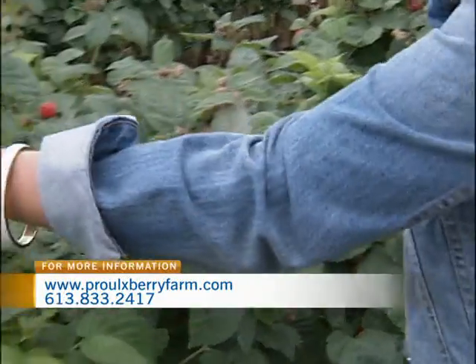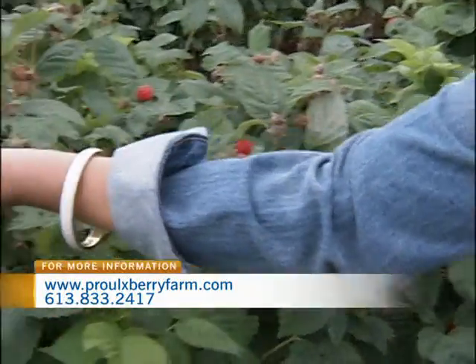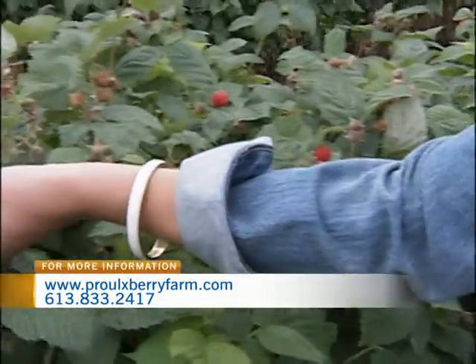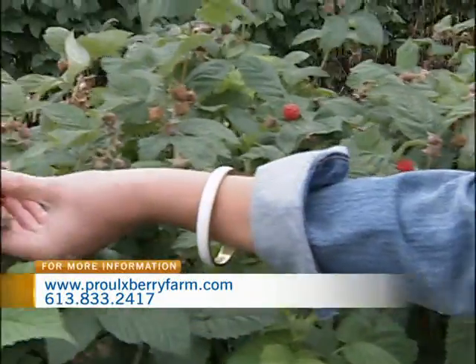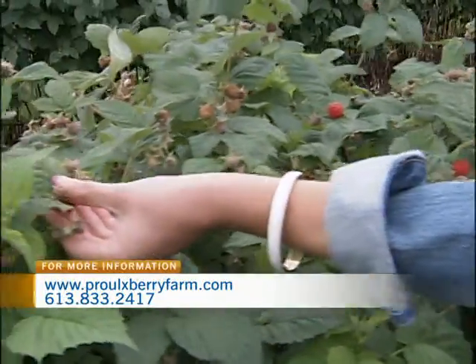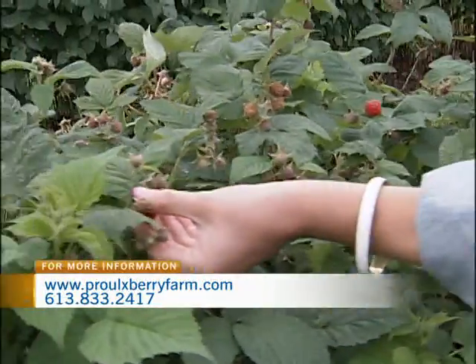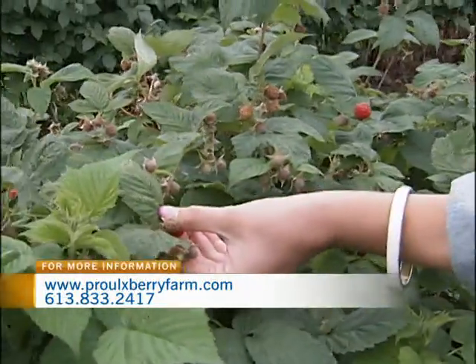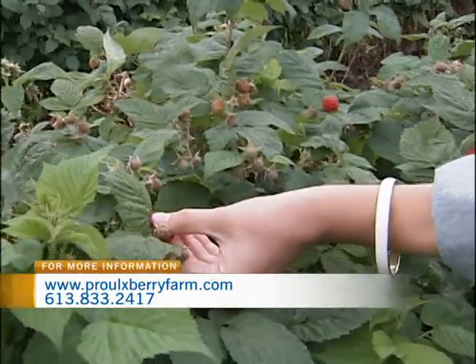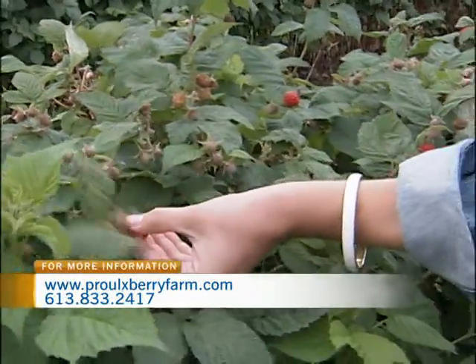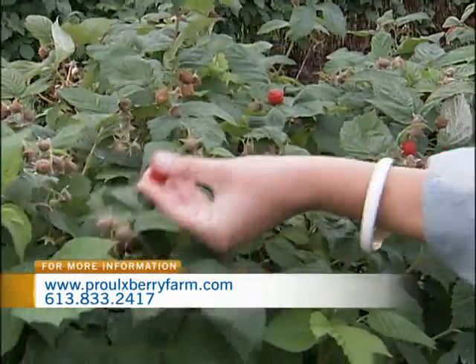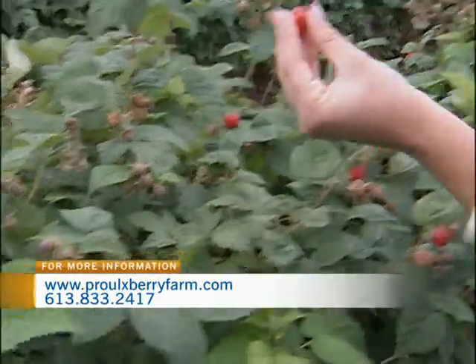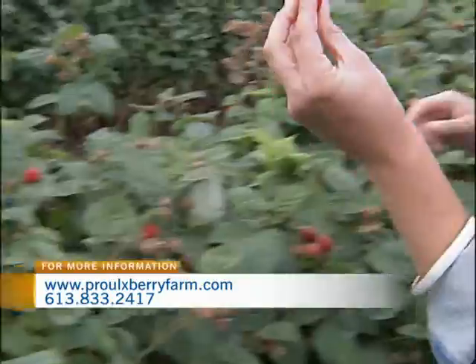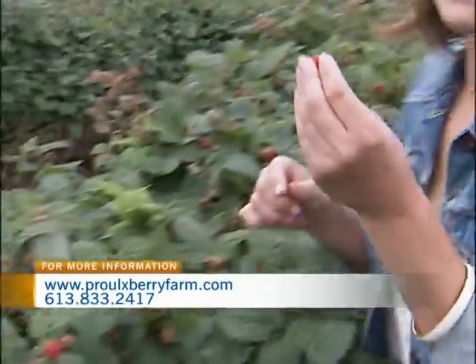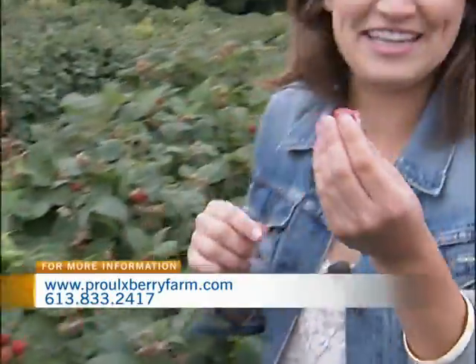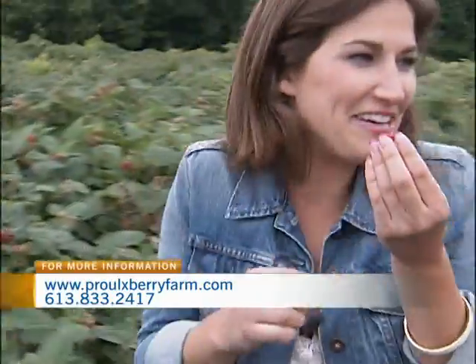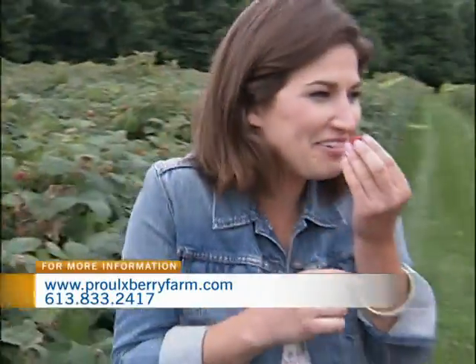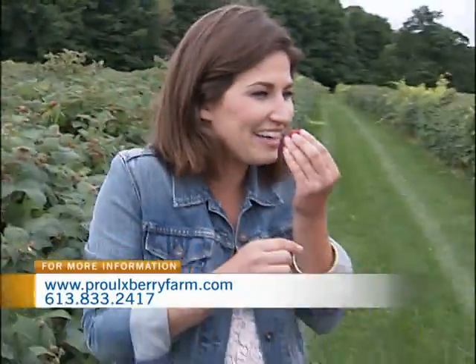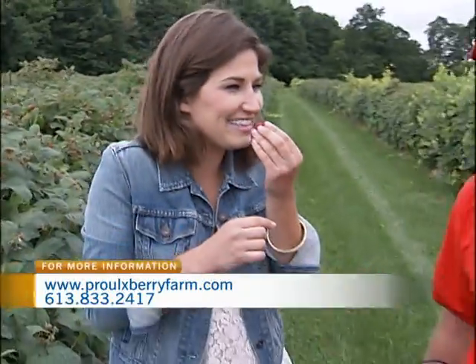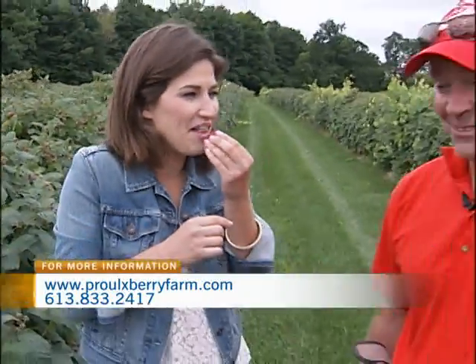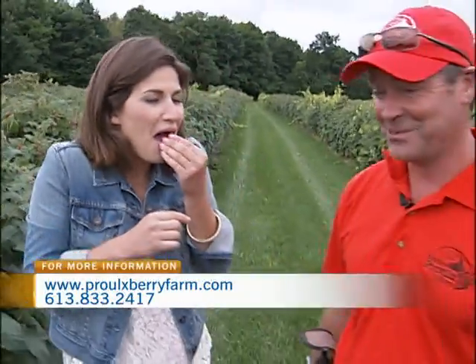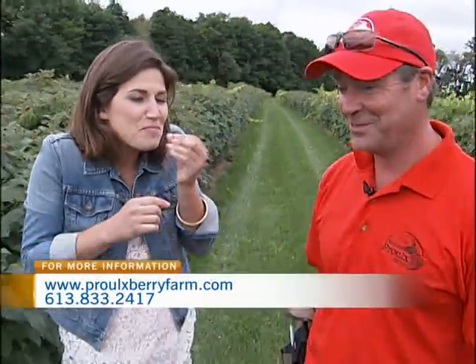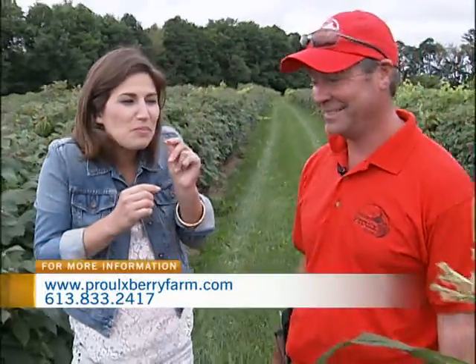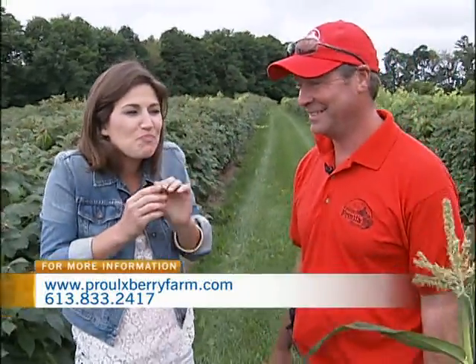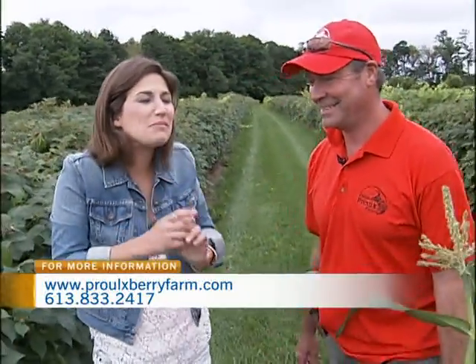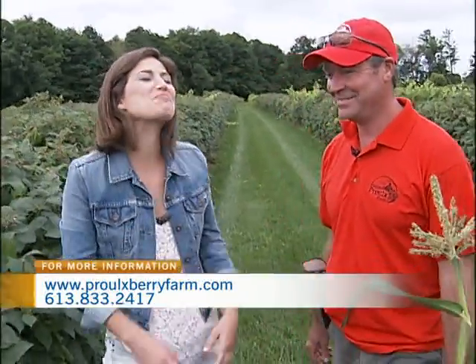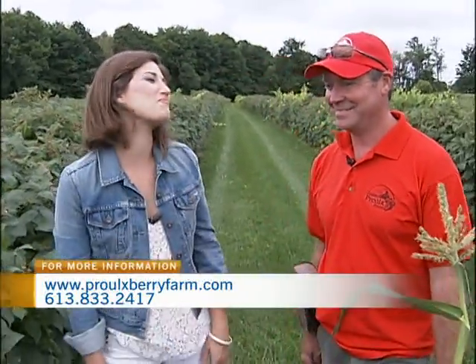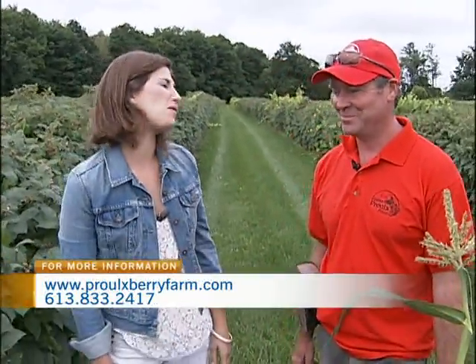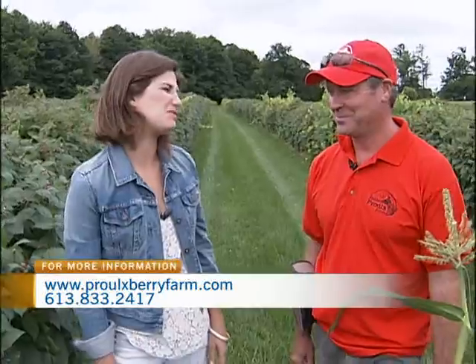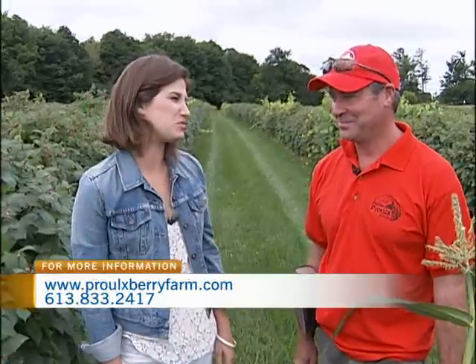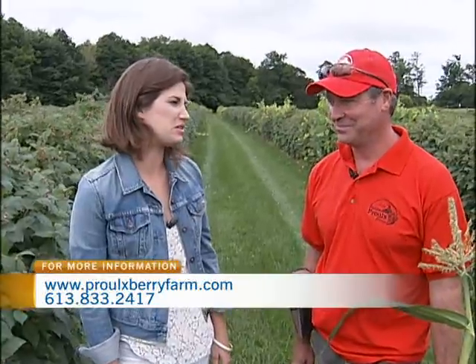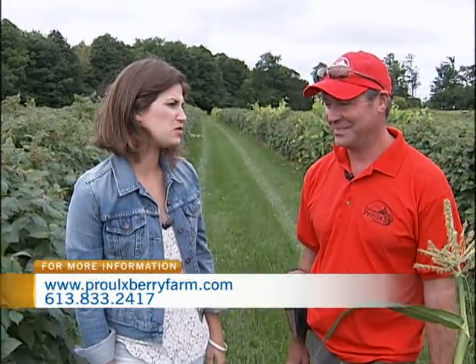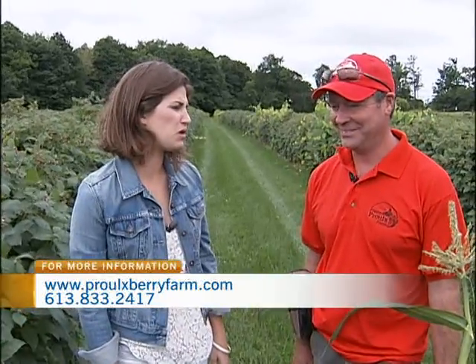Does this one look ready to you? Yeah, this one is ready — if you pull on it you see it comes out really nicely. Has anyone eaten one yet? No, you're the first one in the field. Lucky you. I love raspberries. So good.